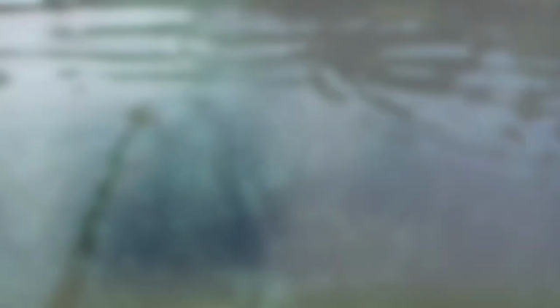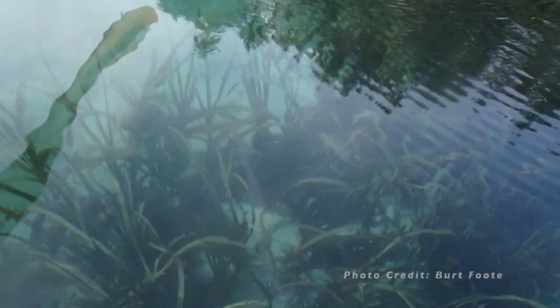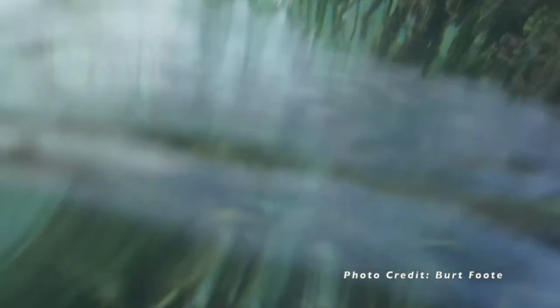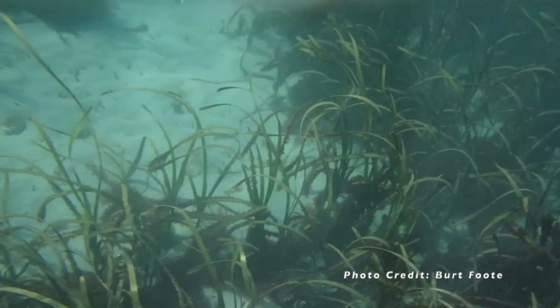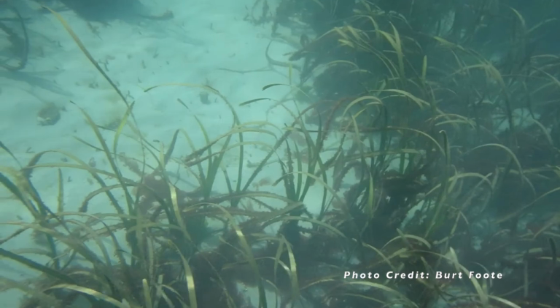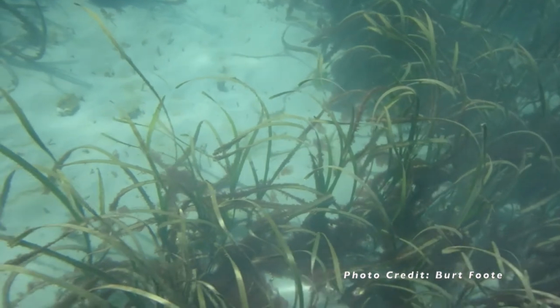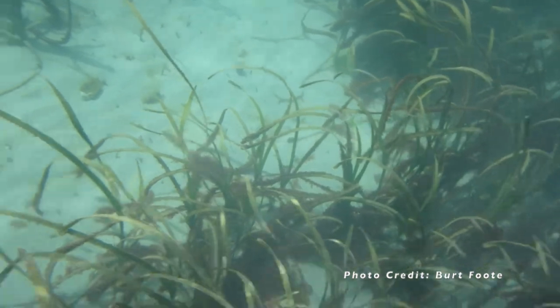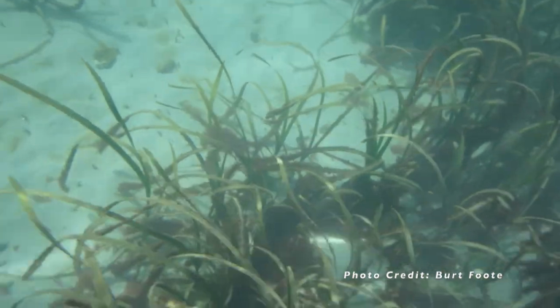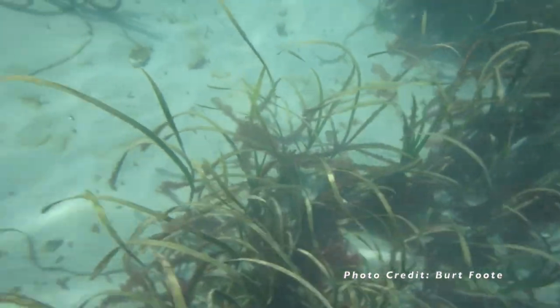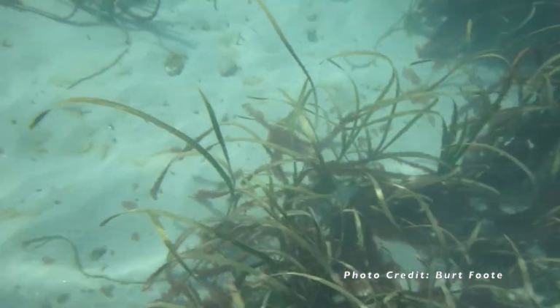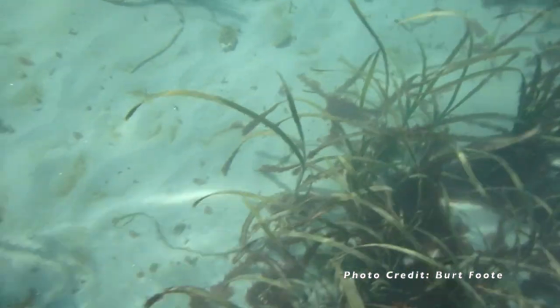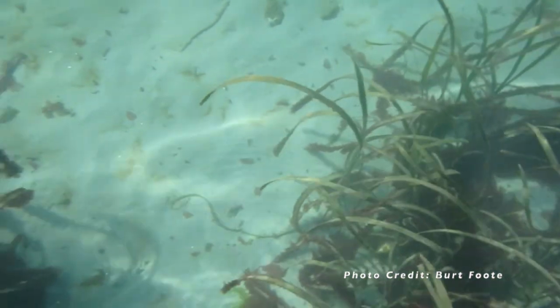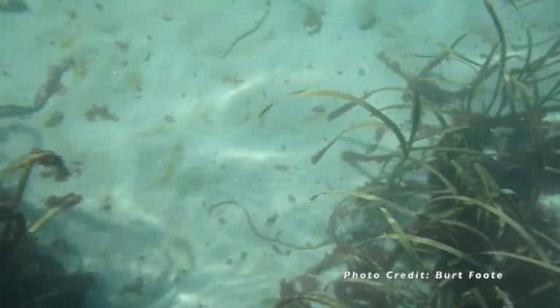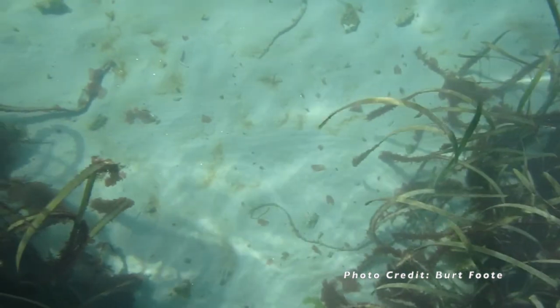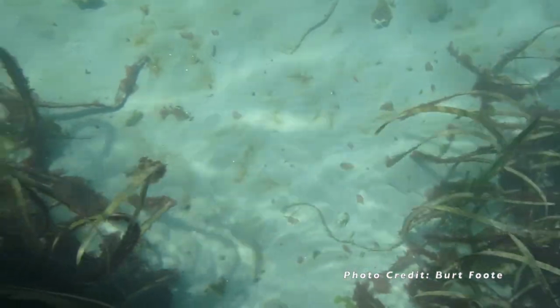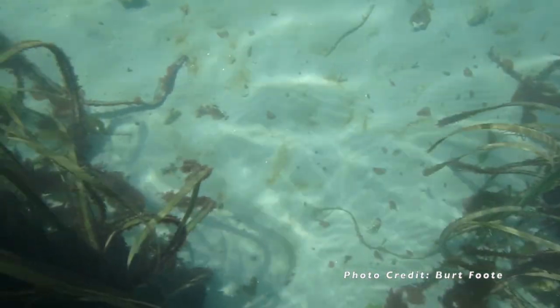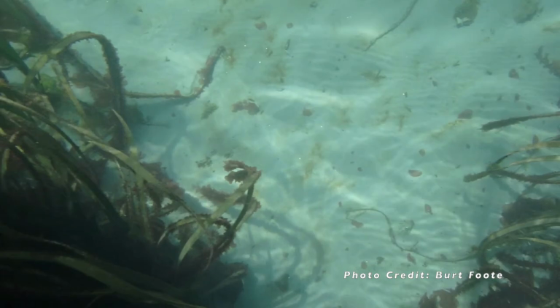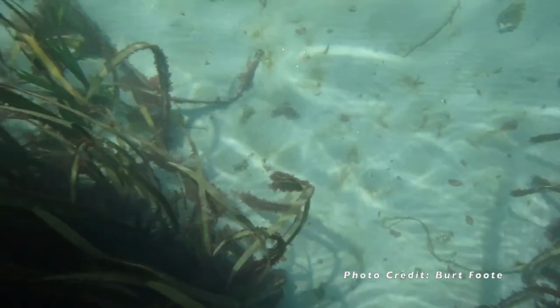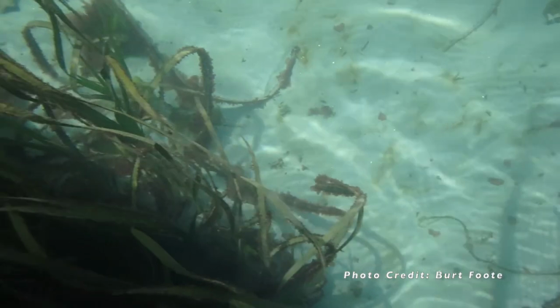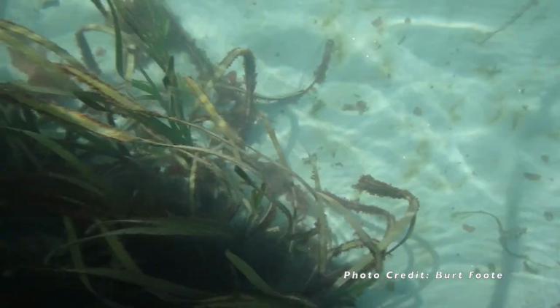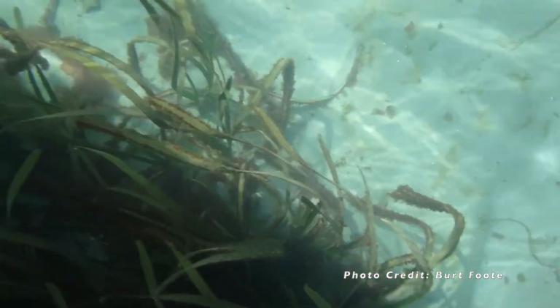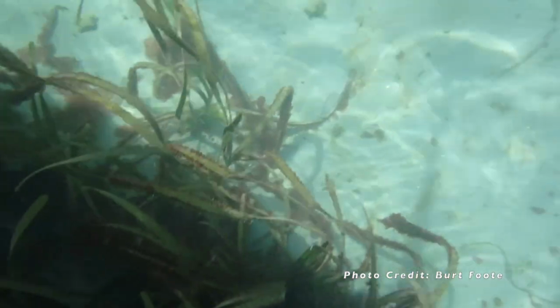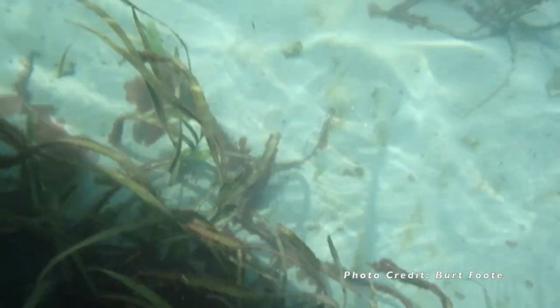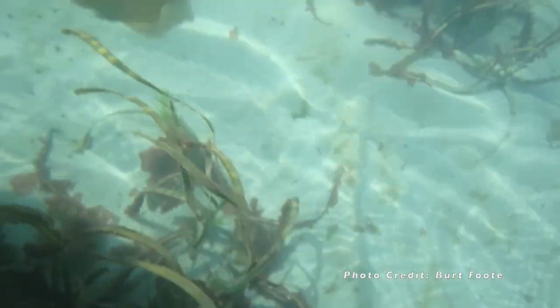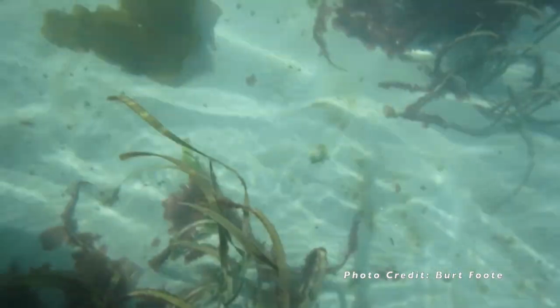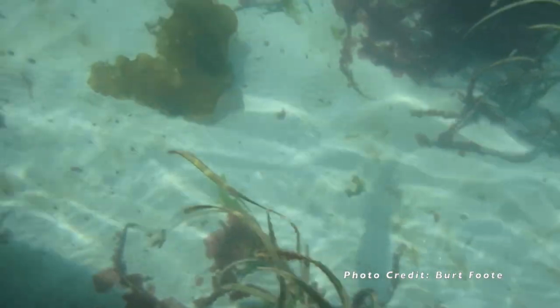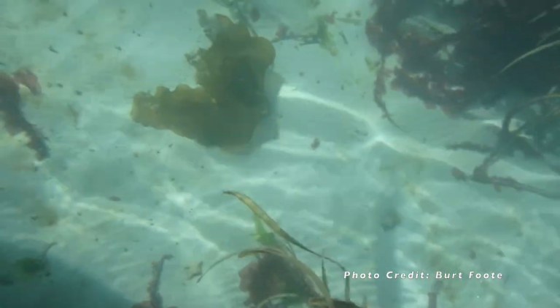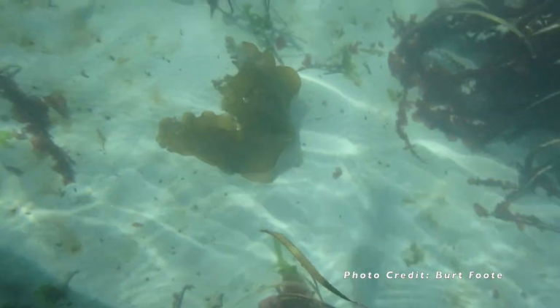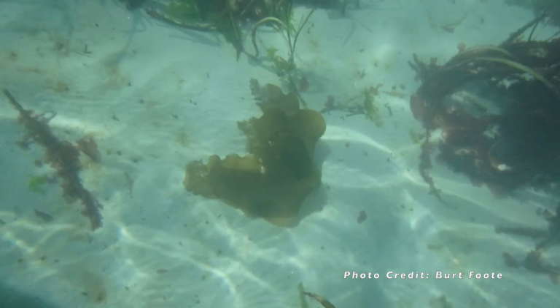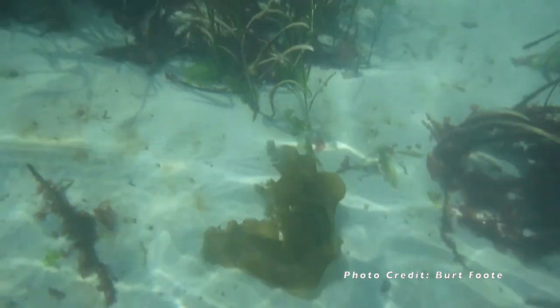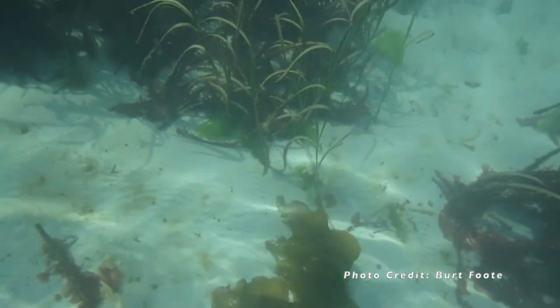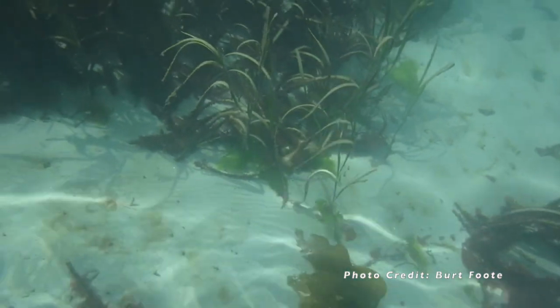Hi, I'm Rachel, the Education Manager at Farrow Marine Life Center in Port Angeles, Washington. Today we are going to explore an eelgrass bed at Hollywood Beach.